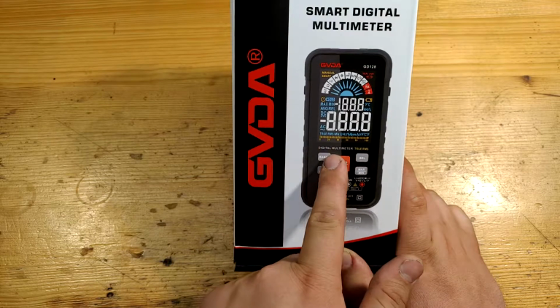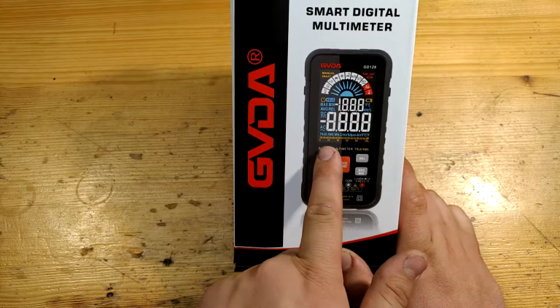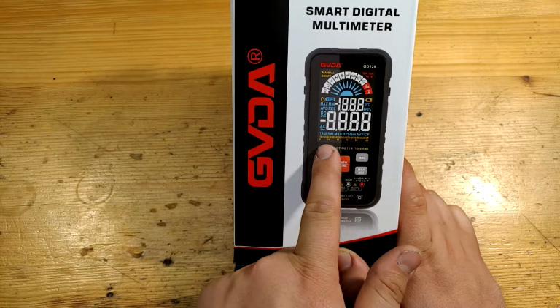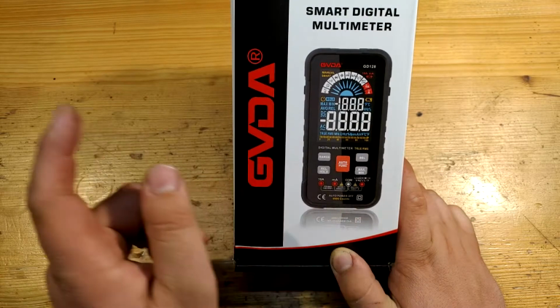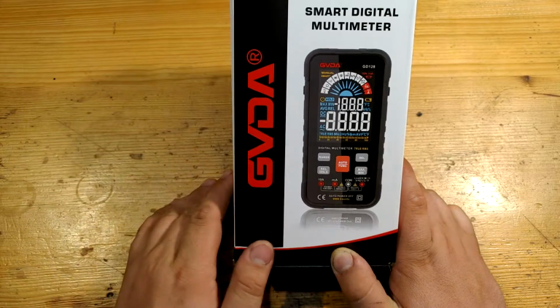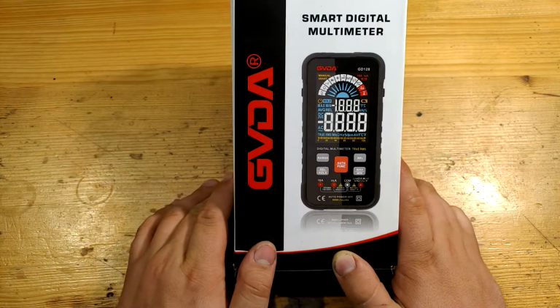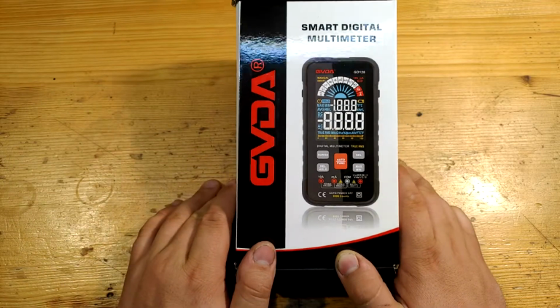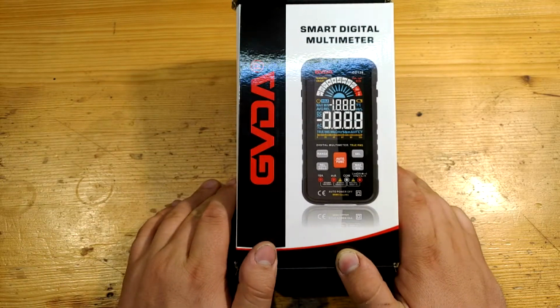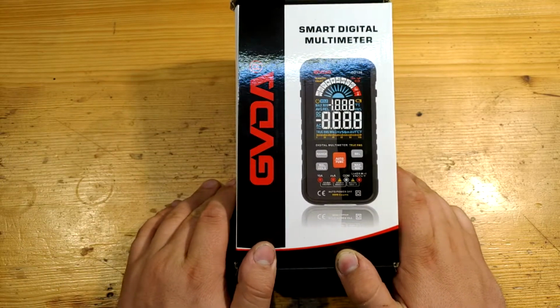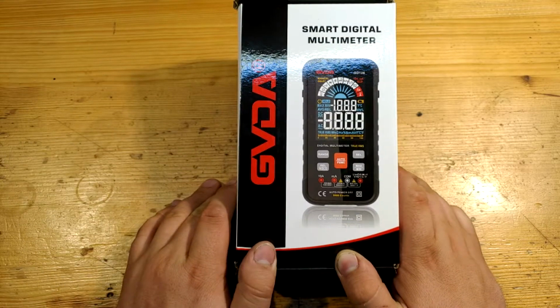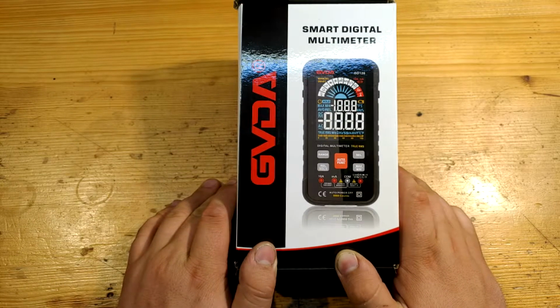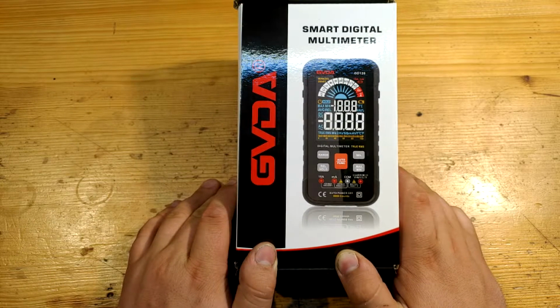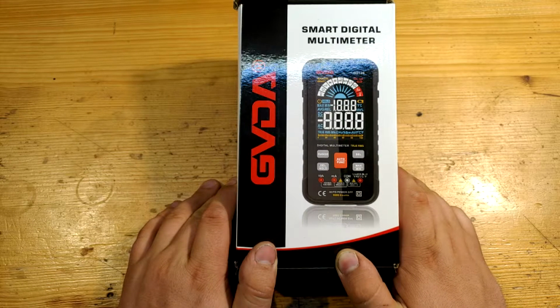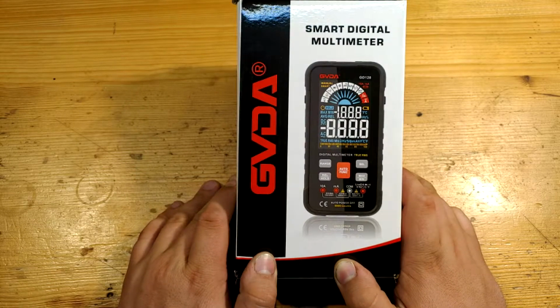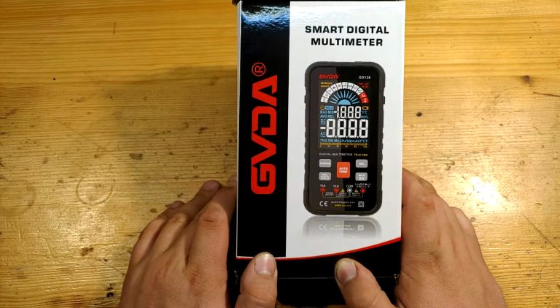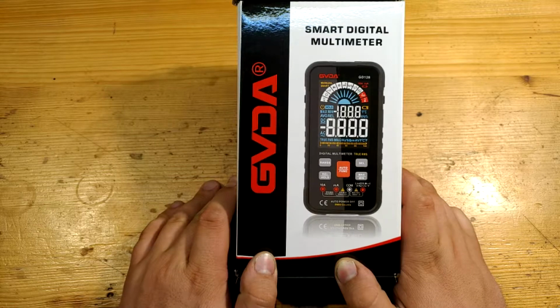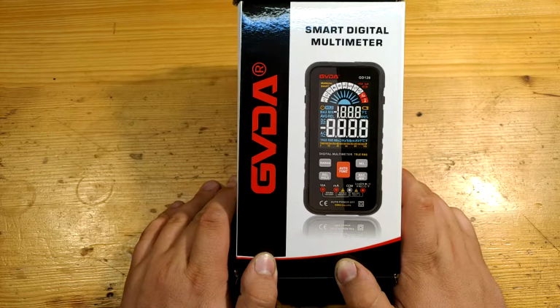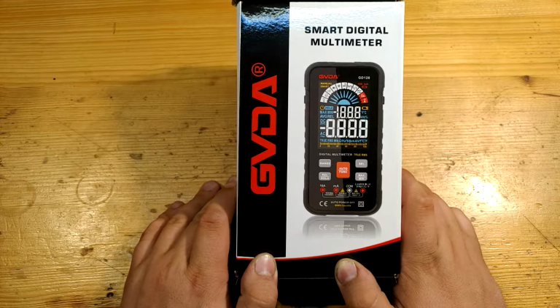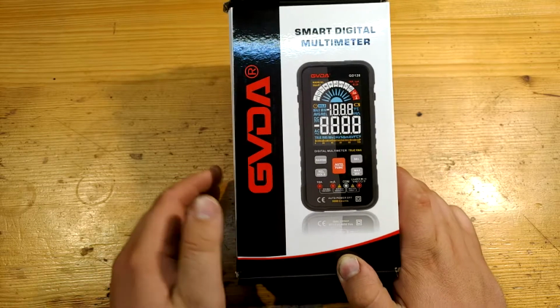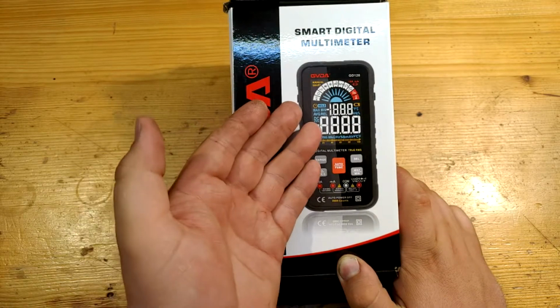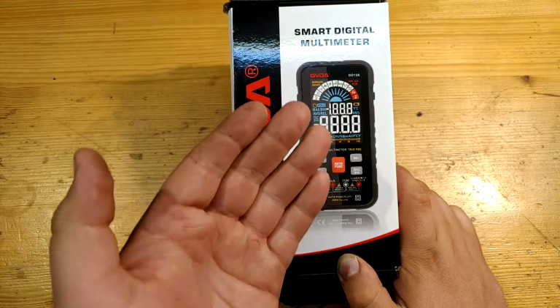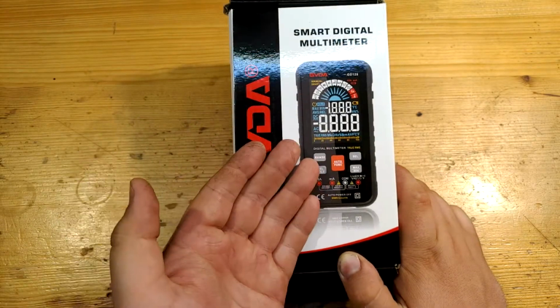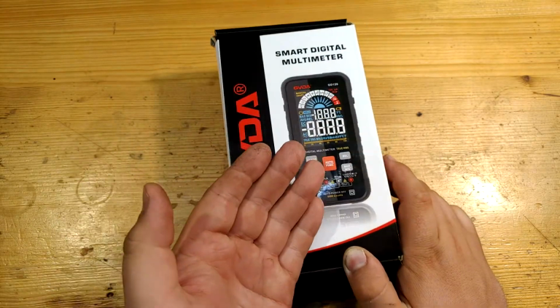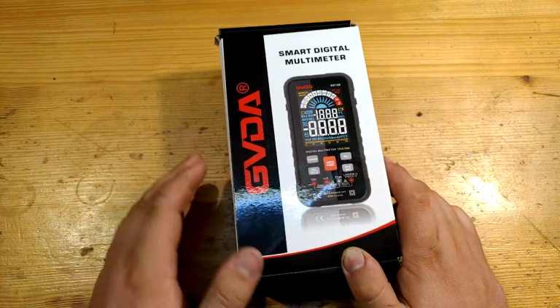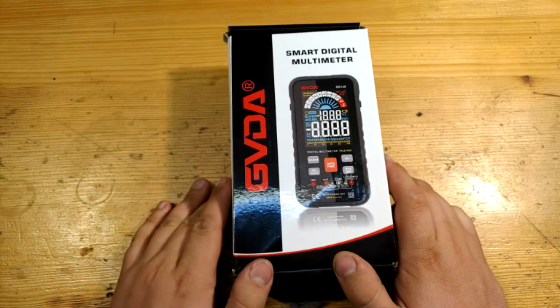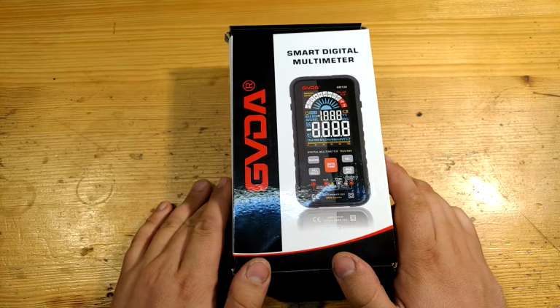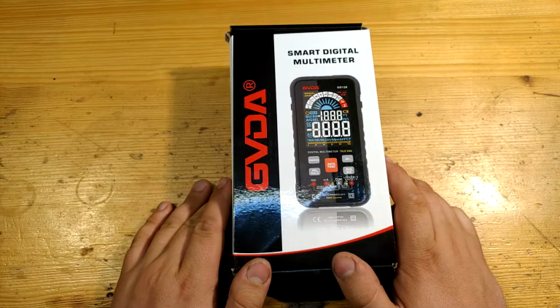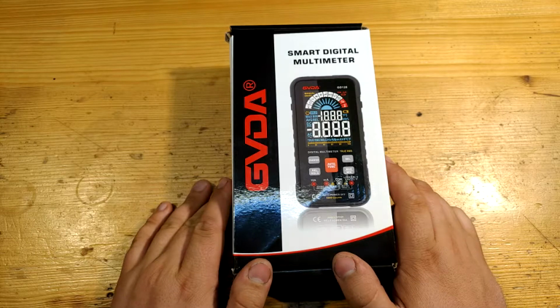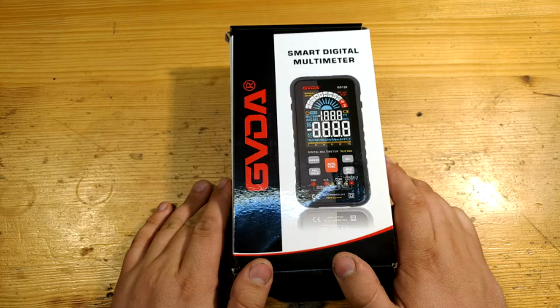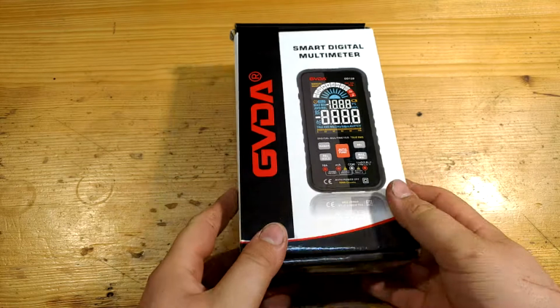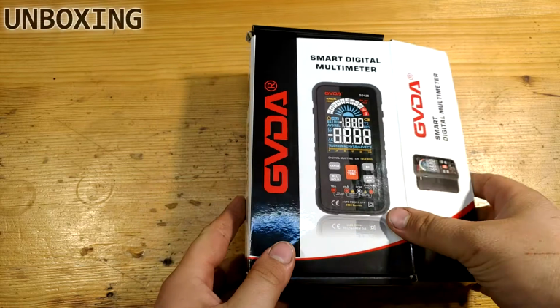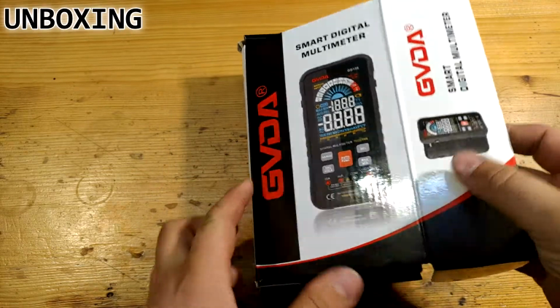Bar graph does tell much. What I like — and also a little bit hate — is the EBTN inverse display. They are just beautiful to look at, but you can't read them in direct sunlight. So let's unbox it.